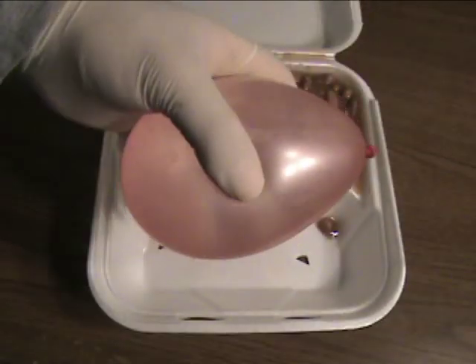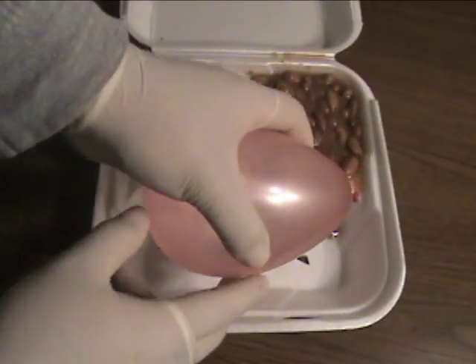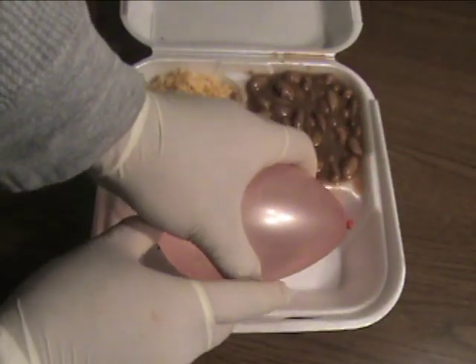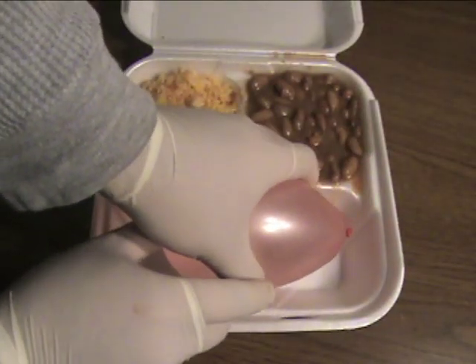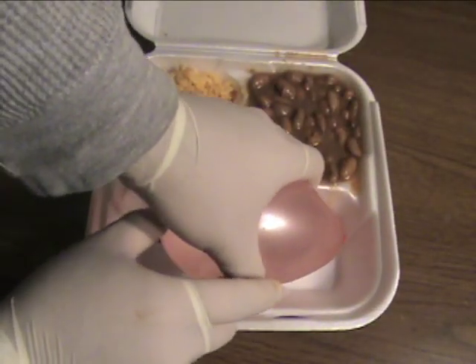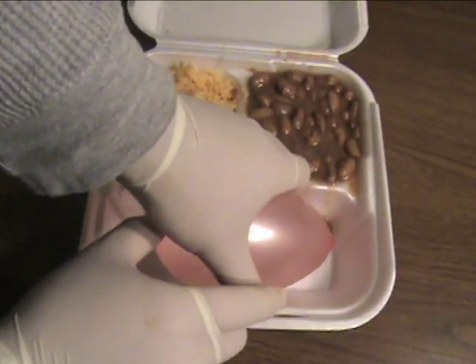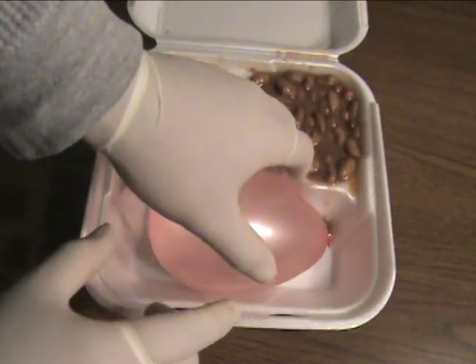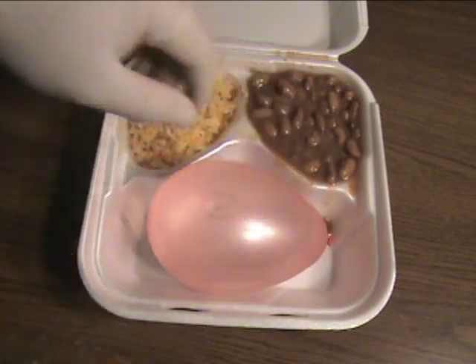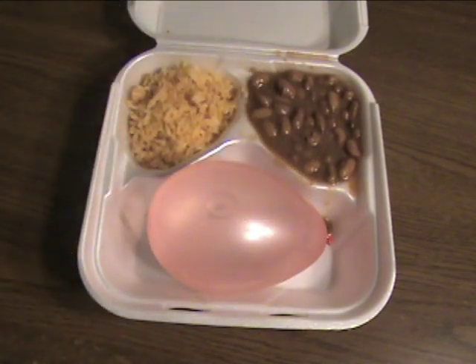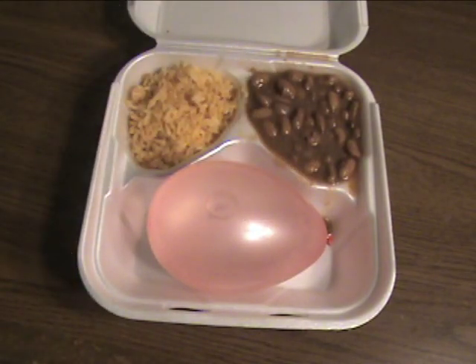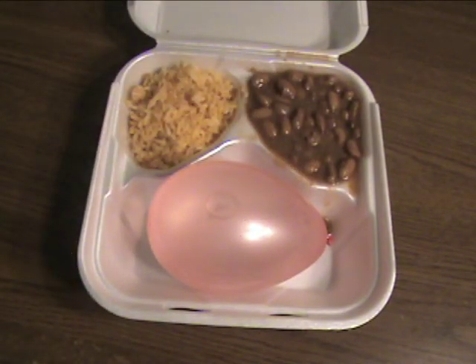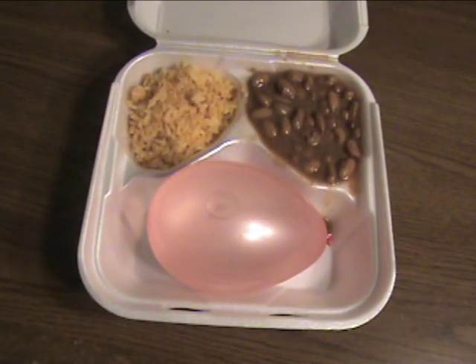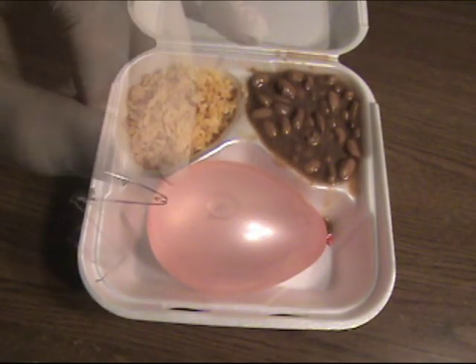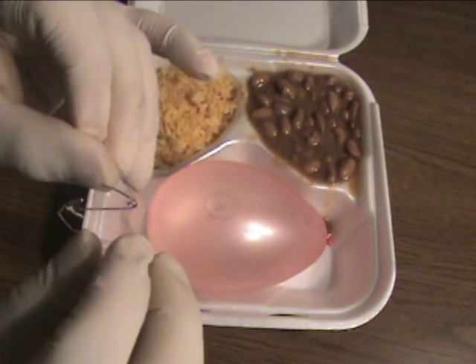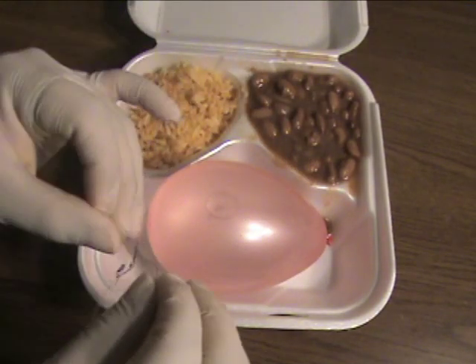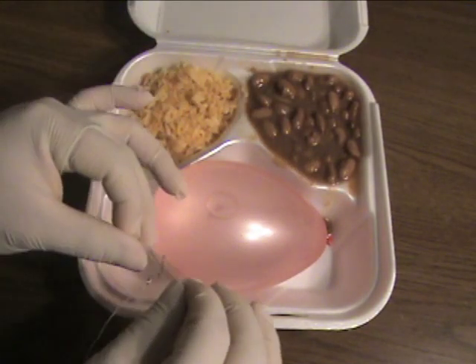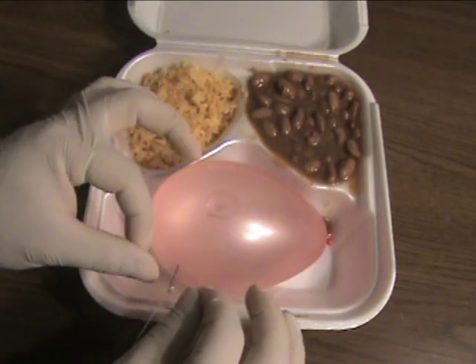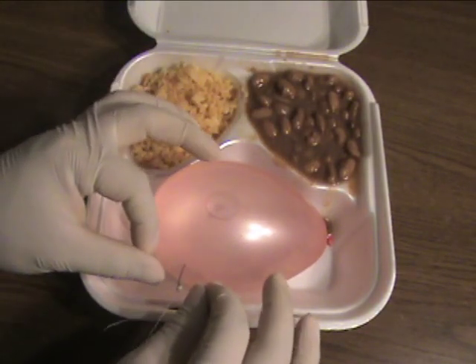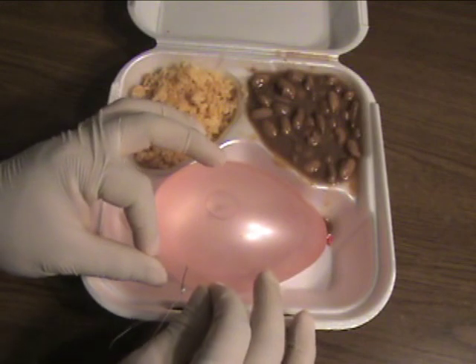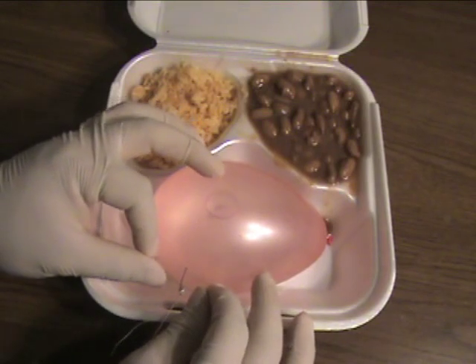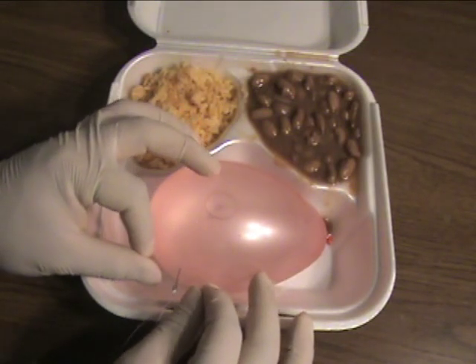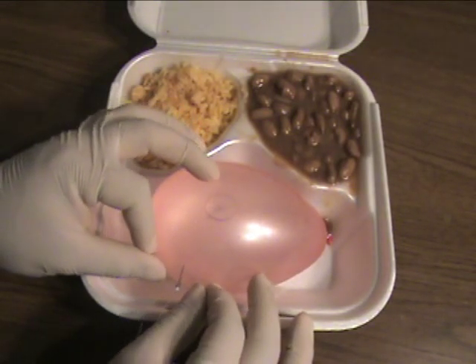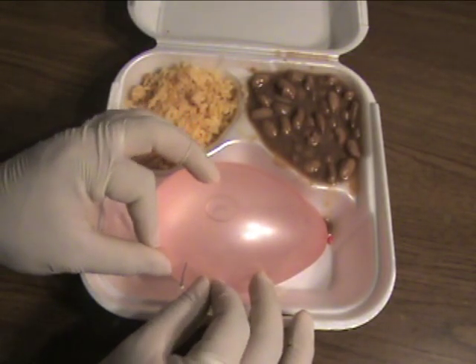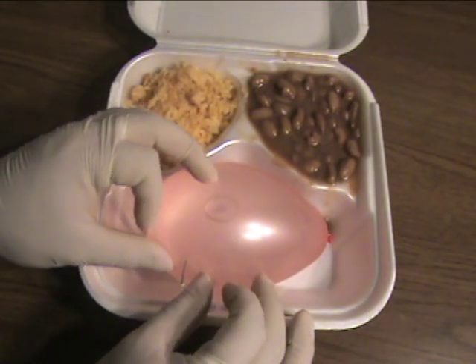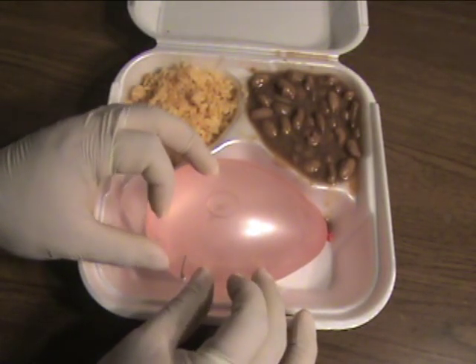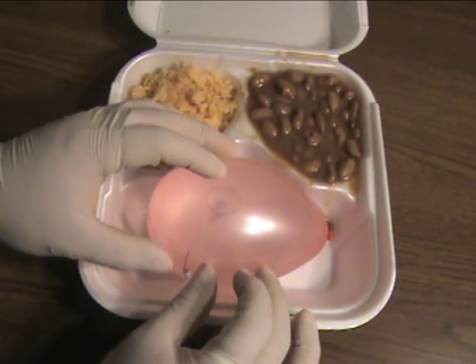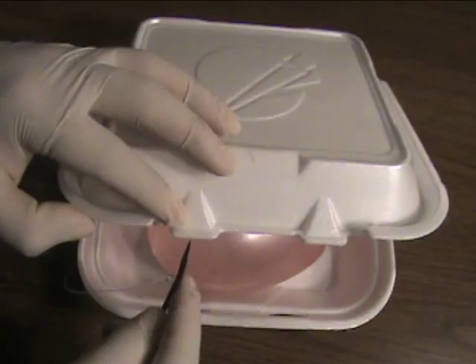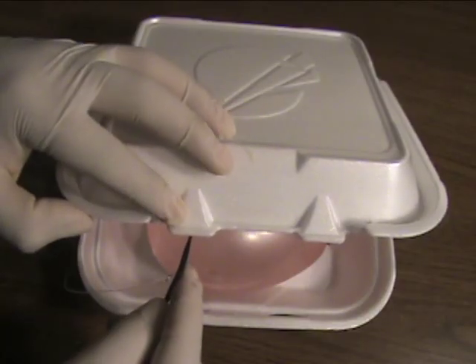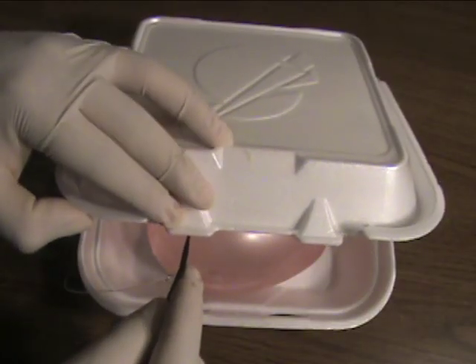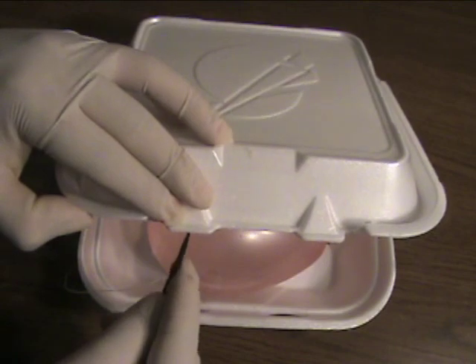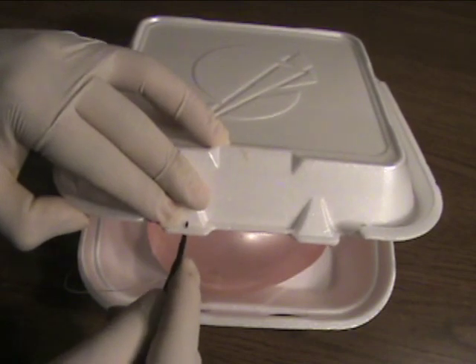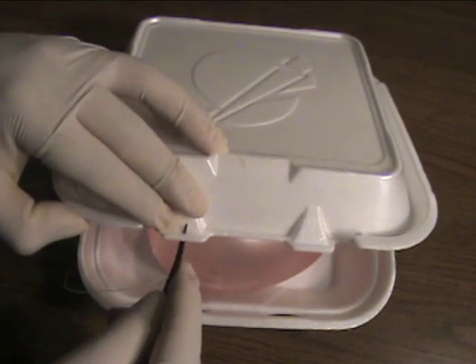Place a water balloon inside, but make sure it's the right size so you'll be able to close the box. Tape the open safety pin to the balloon as shown. Make a small hole on the top part of the box.